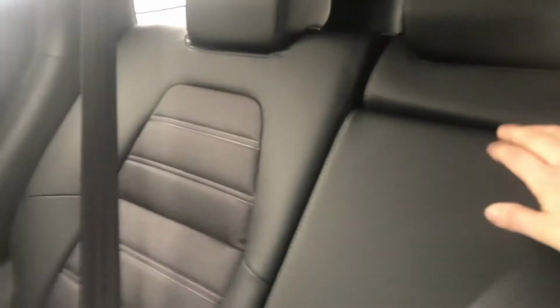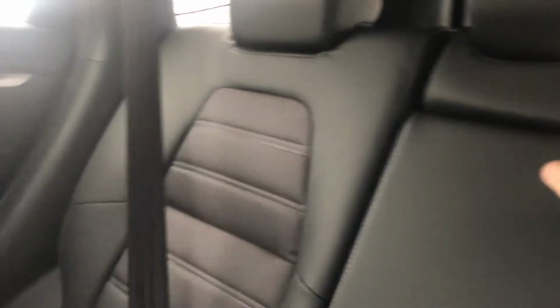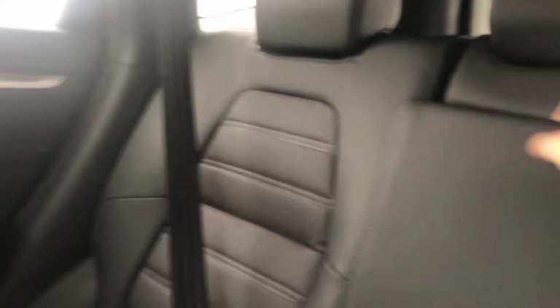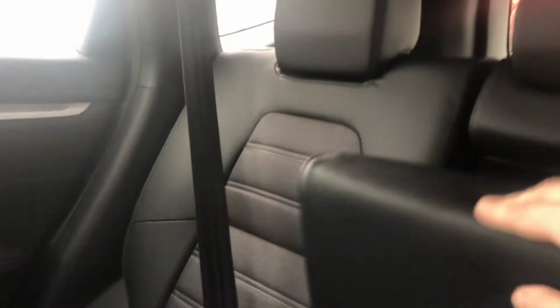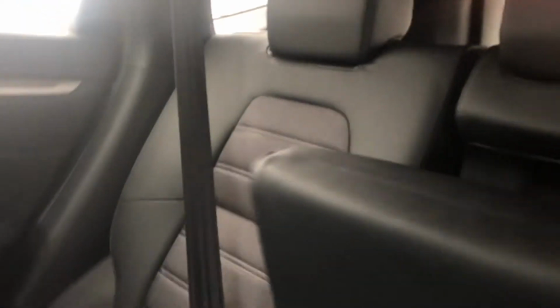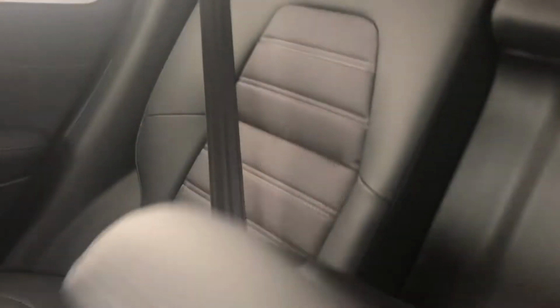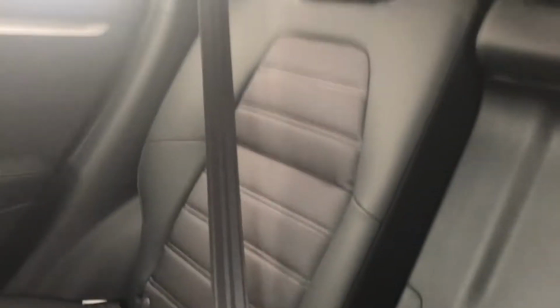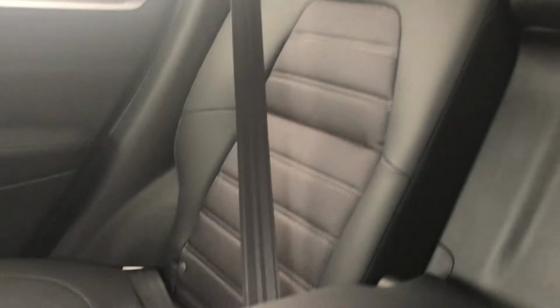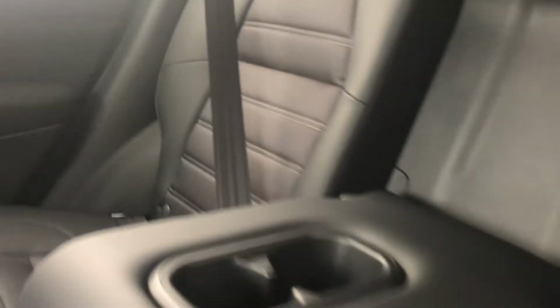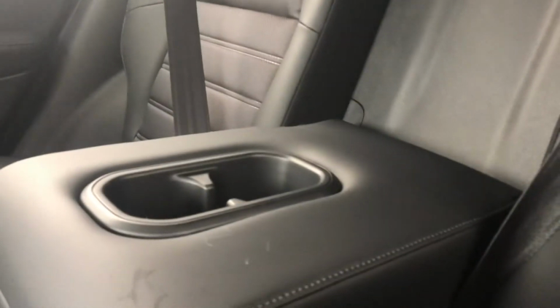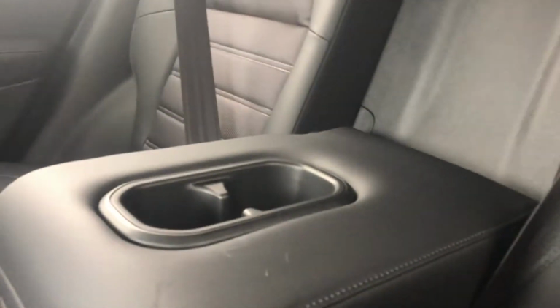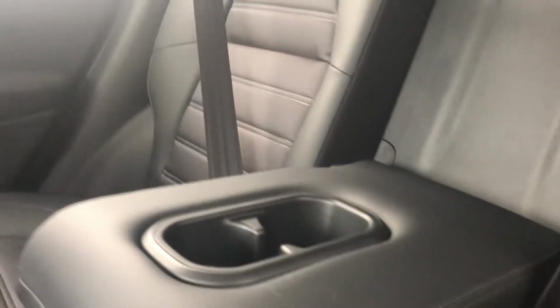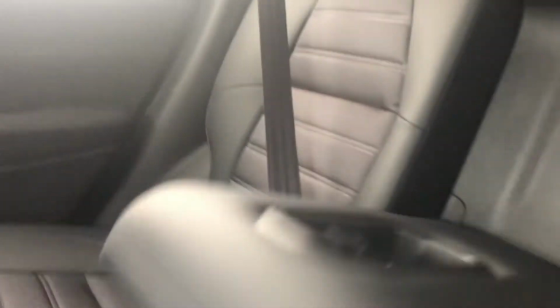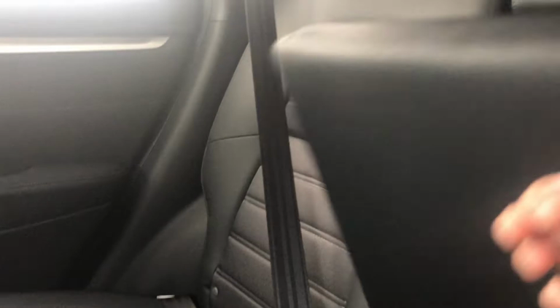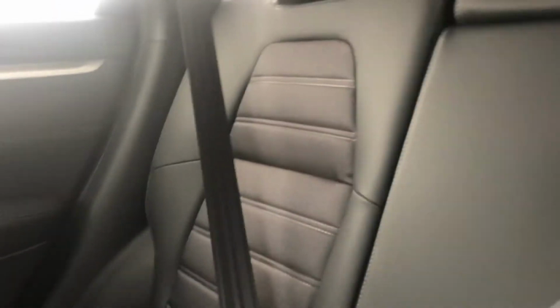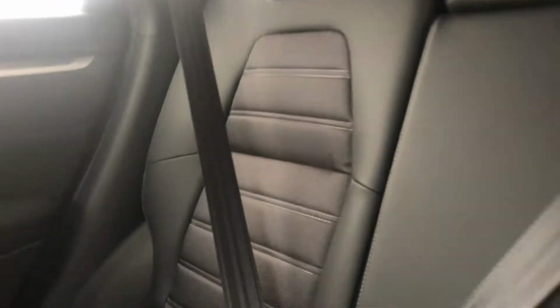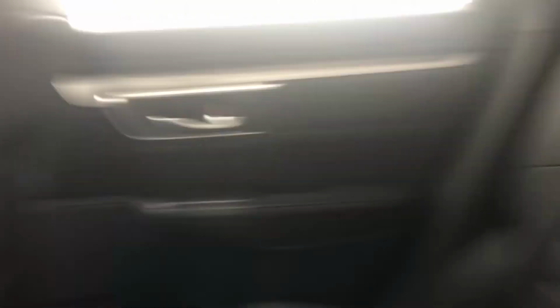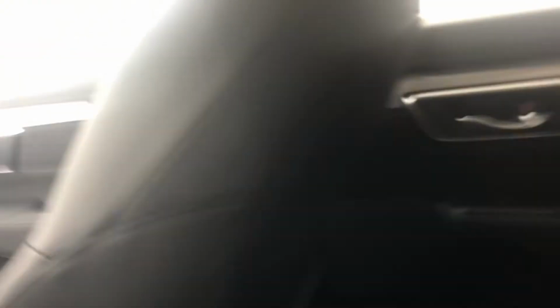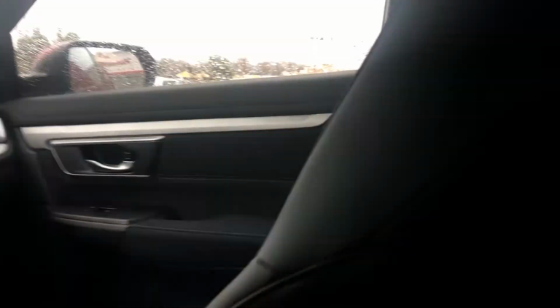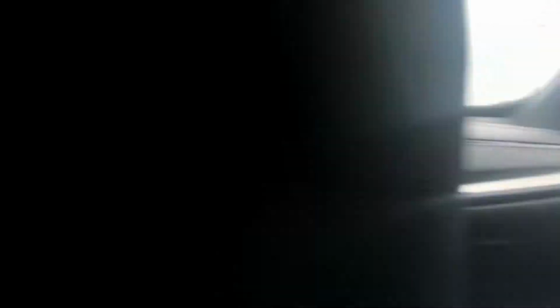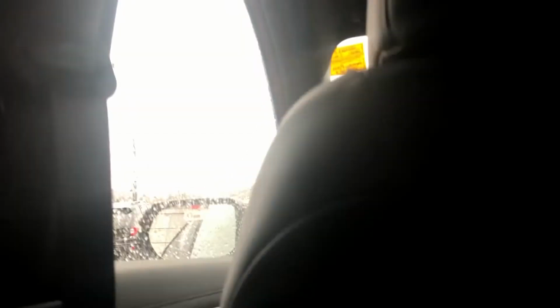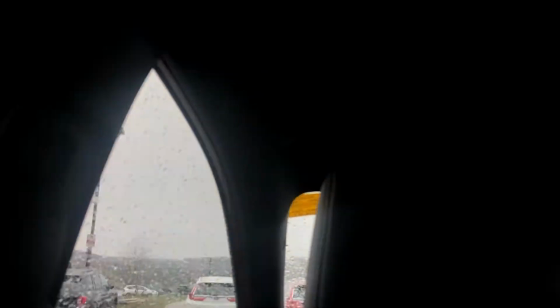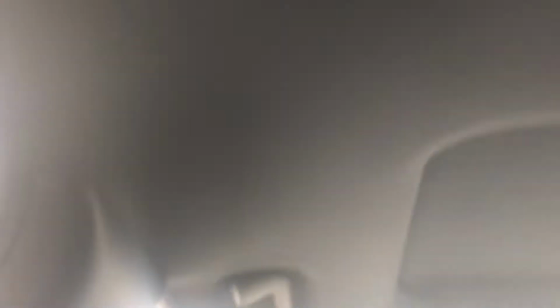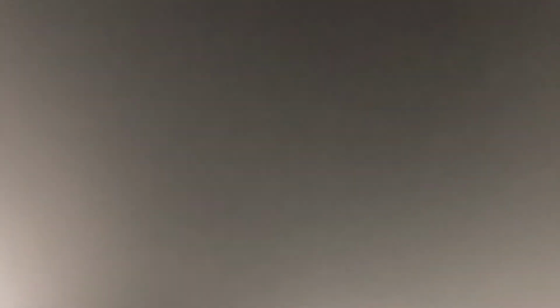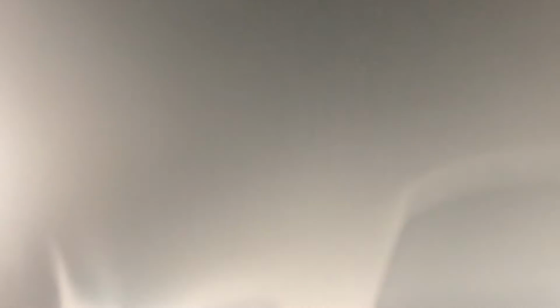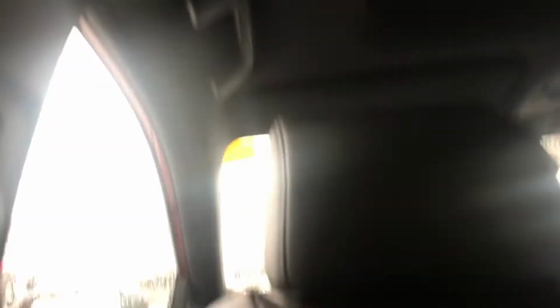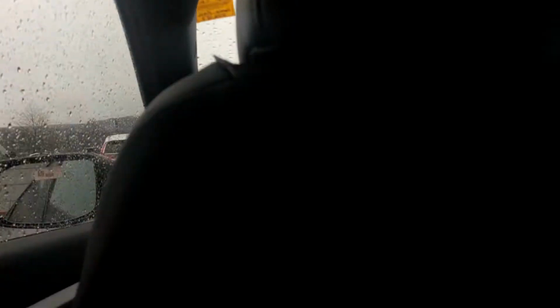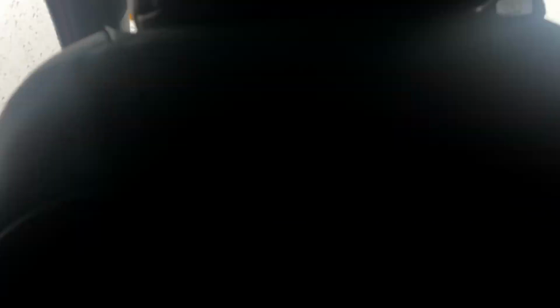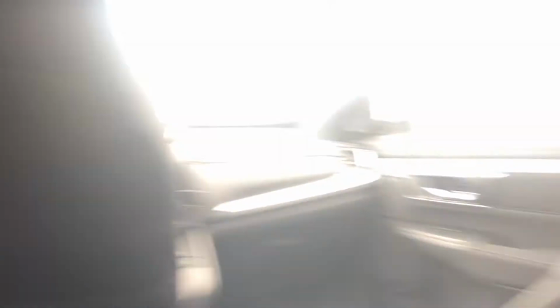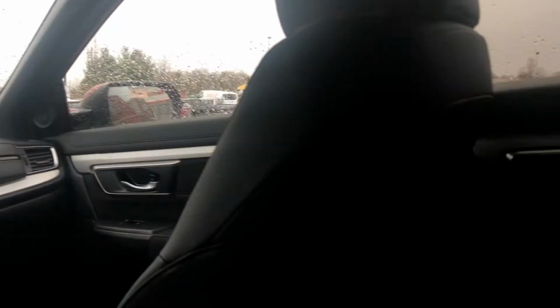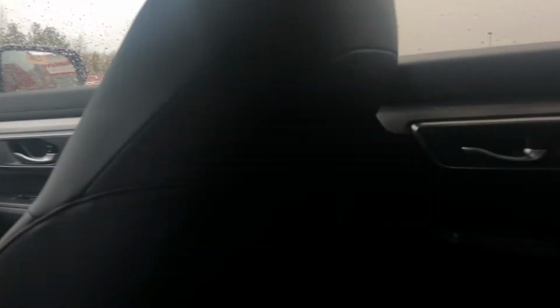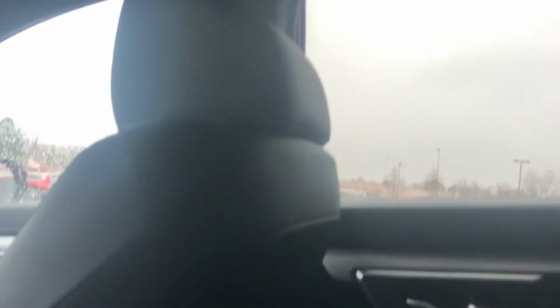As well, there are folding-down cup holders in the middle here. As you can see, it's nice and spacious, and there is a good amount of room back here.